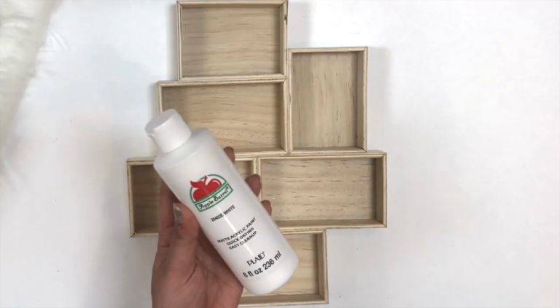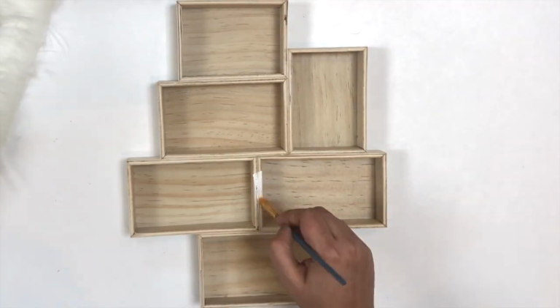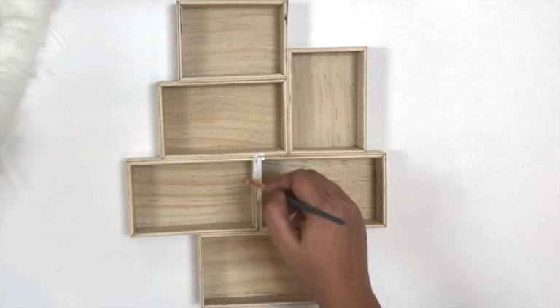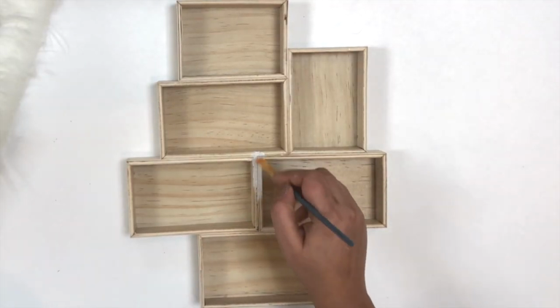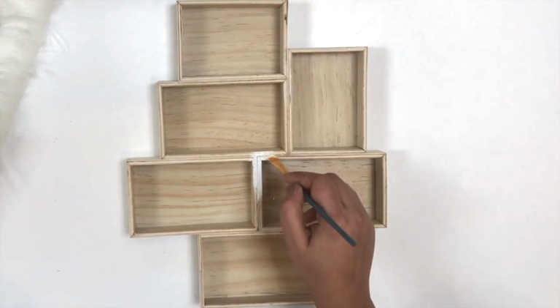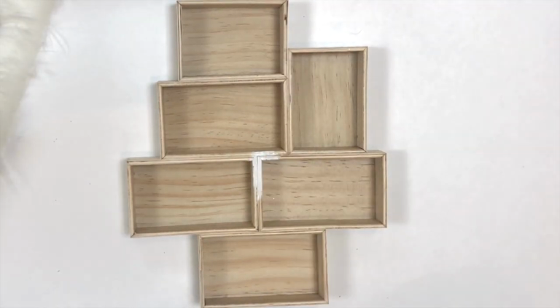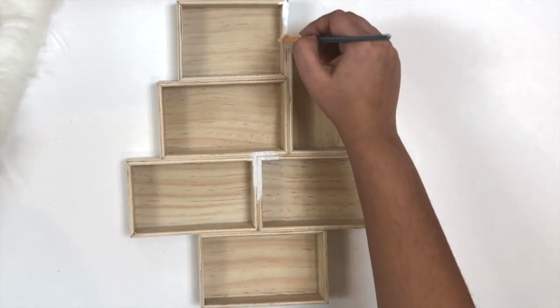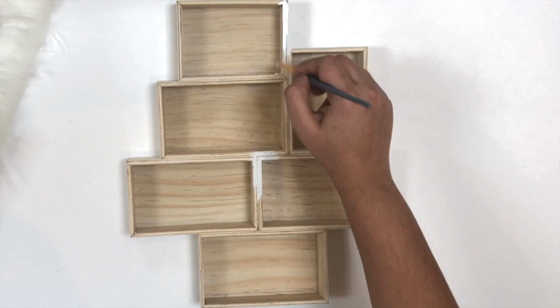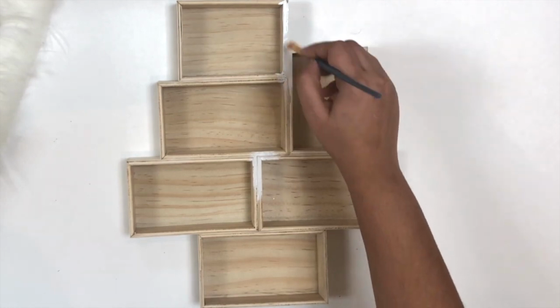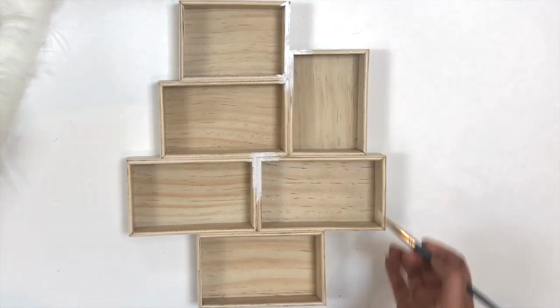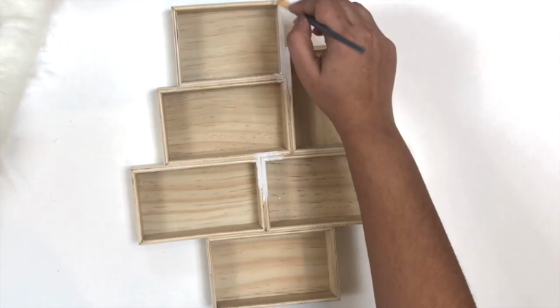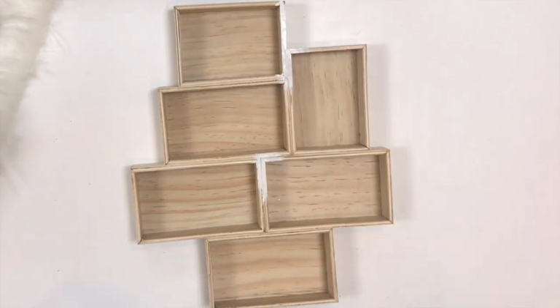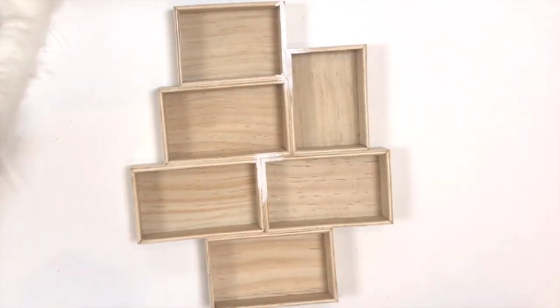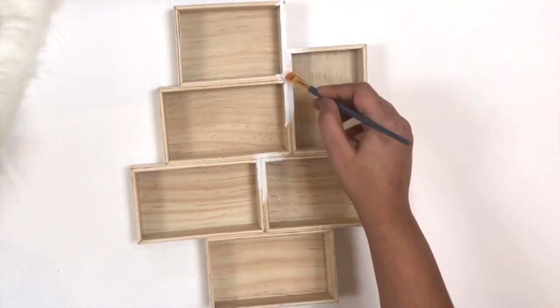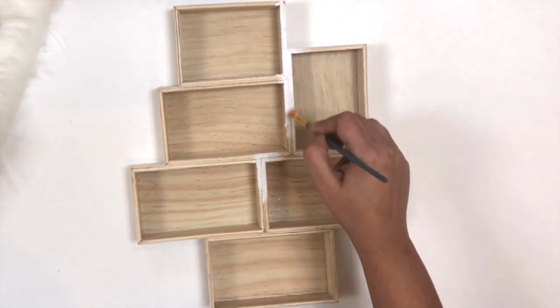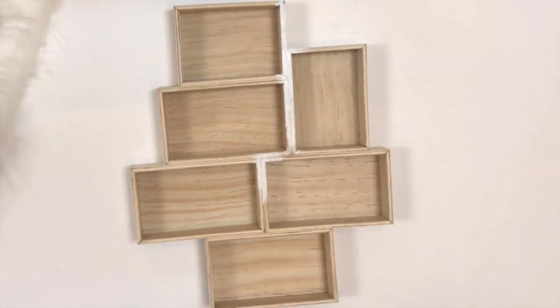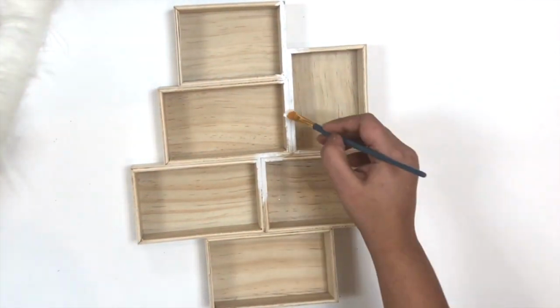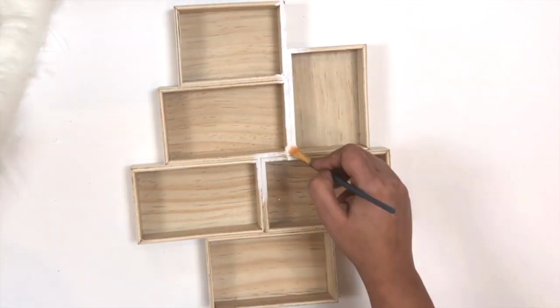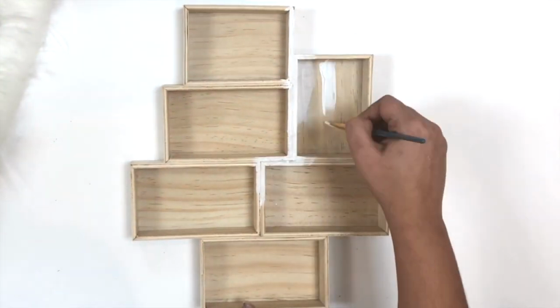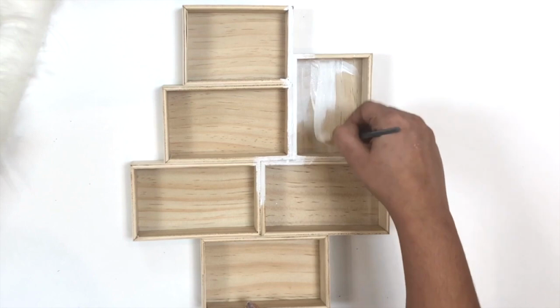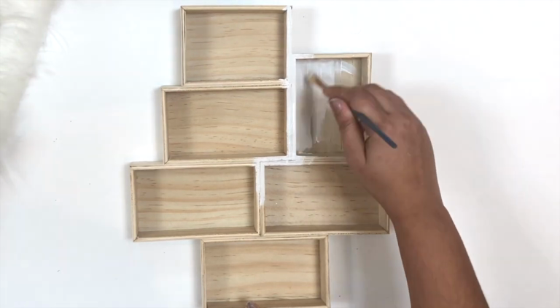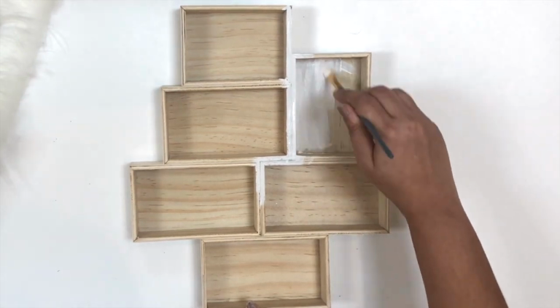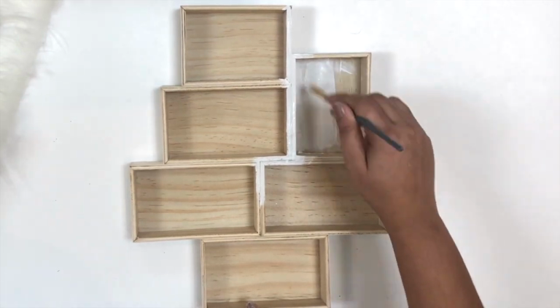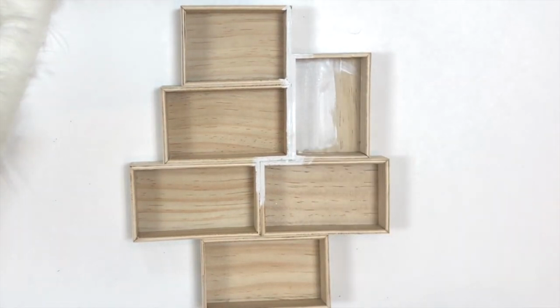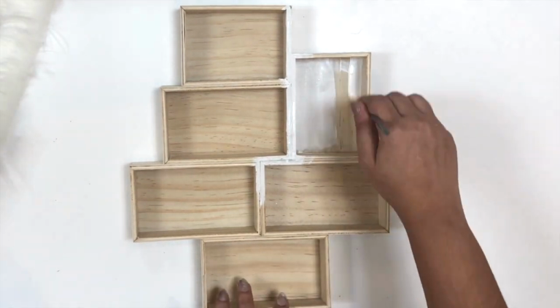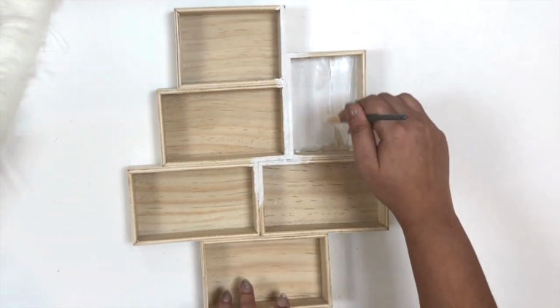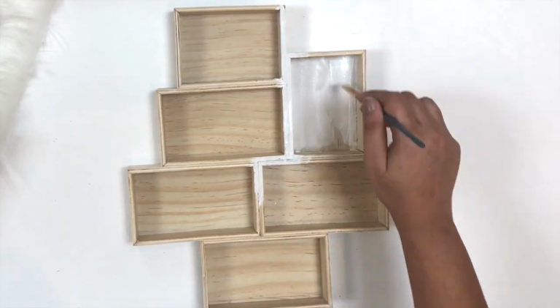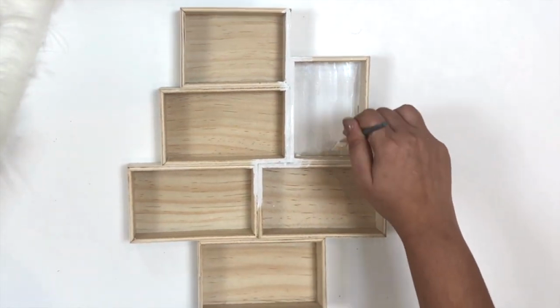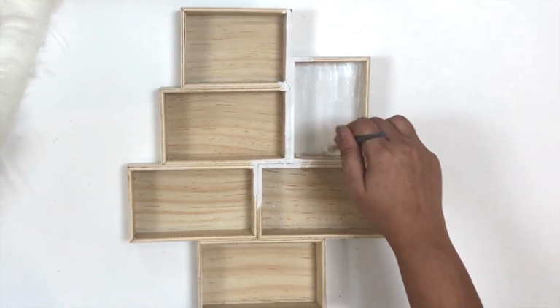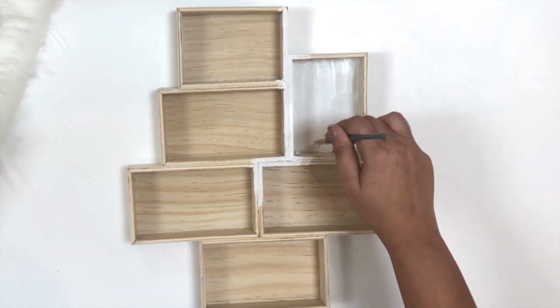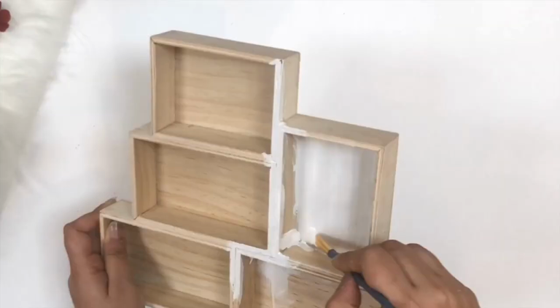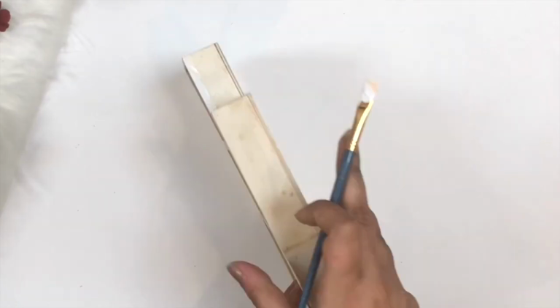Today I am going to show you how to make a shadow box. I am using a wooden frame which I bought from Michaels. You can also make a customized shadow box from a carpenter. Right now I'm just applying a white acrylic paint on the base of the shadow box.